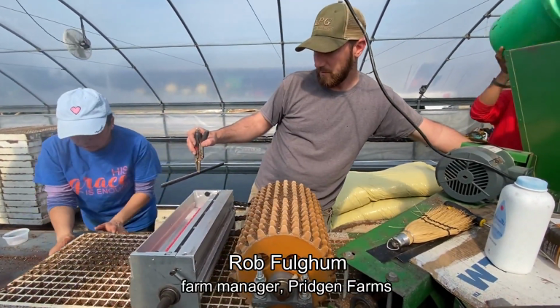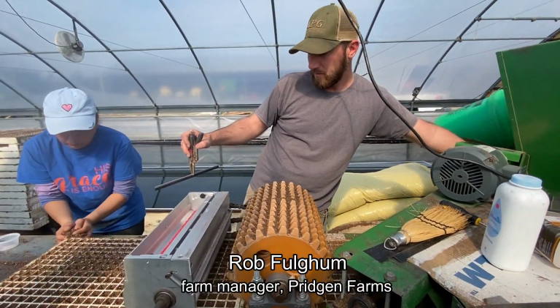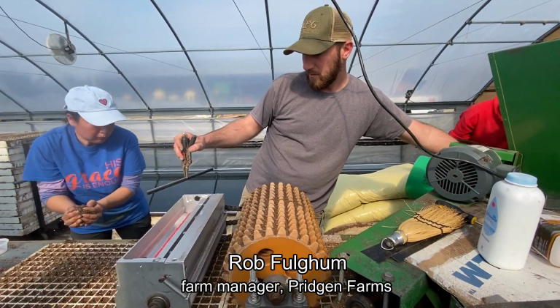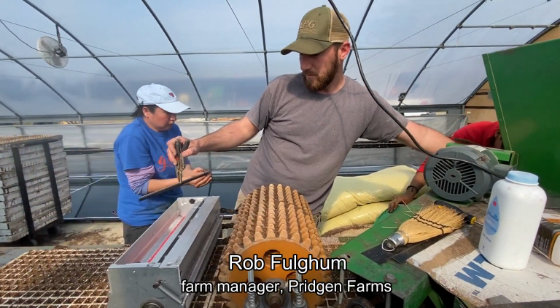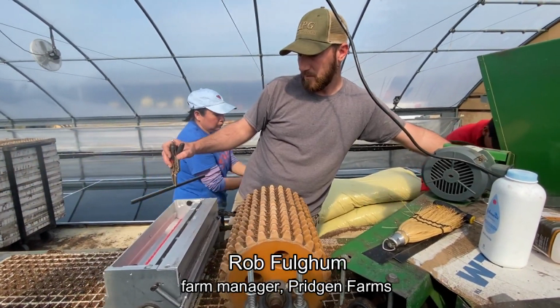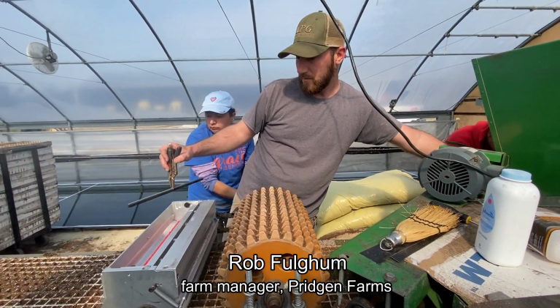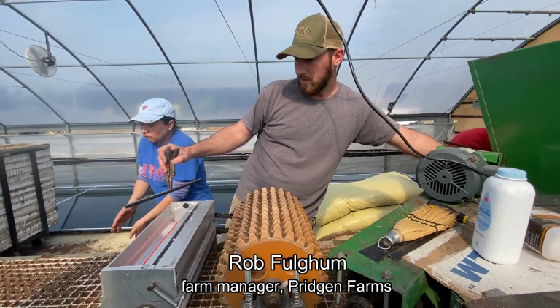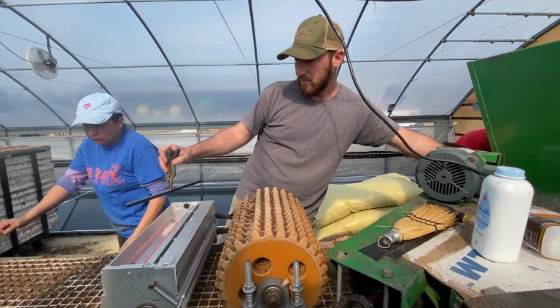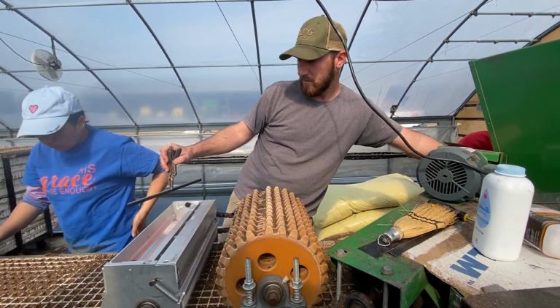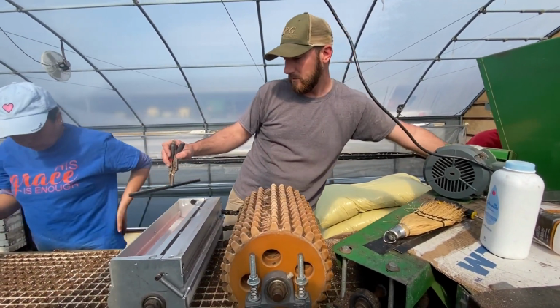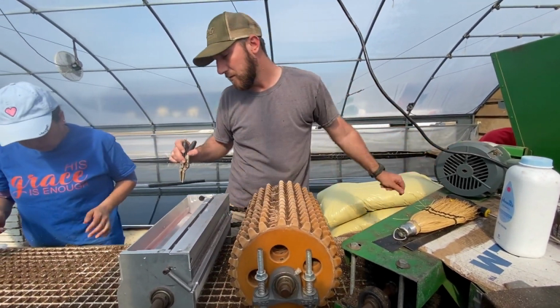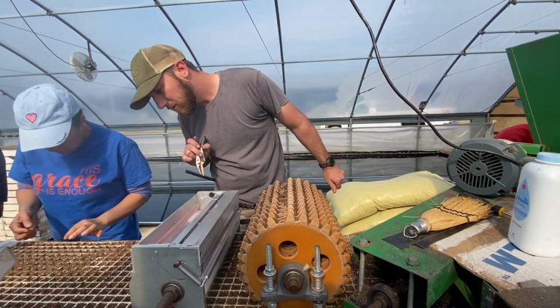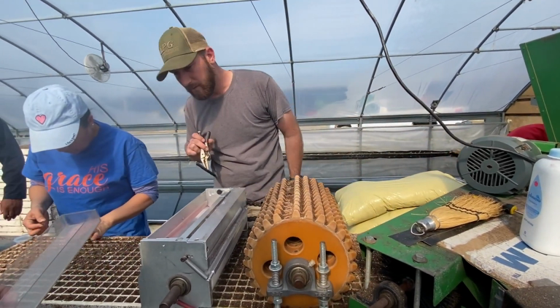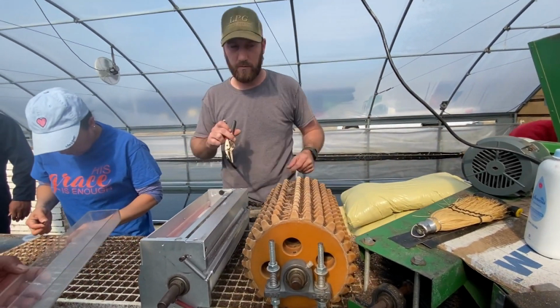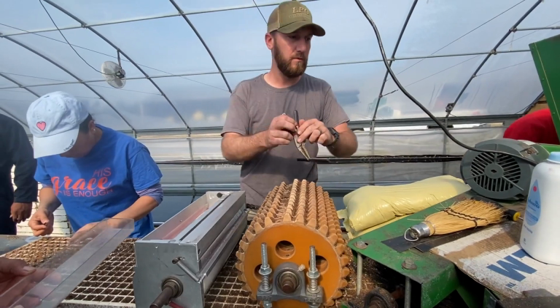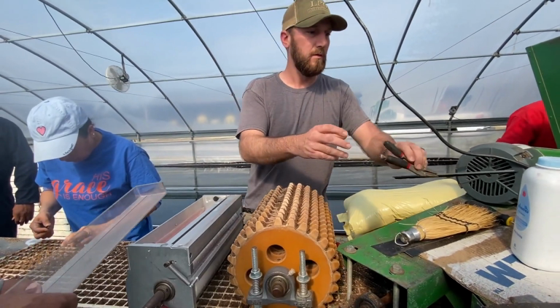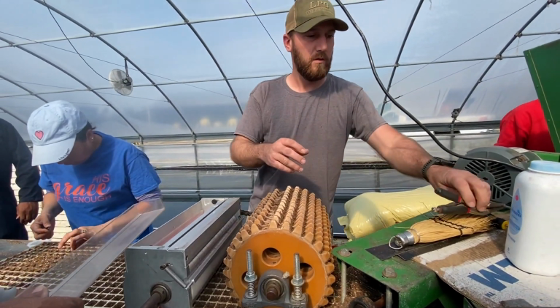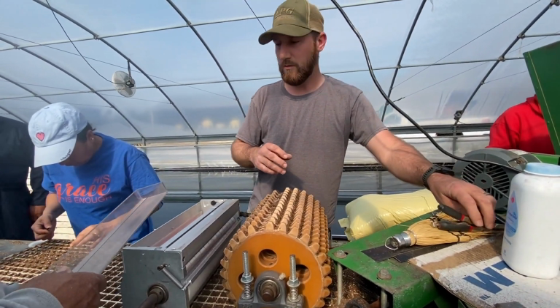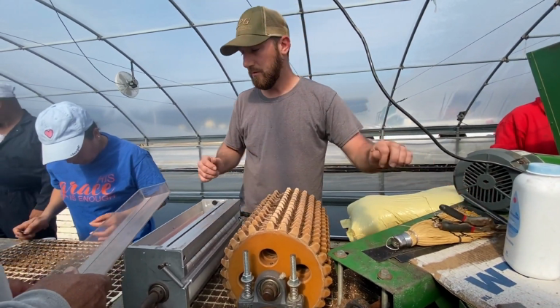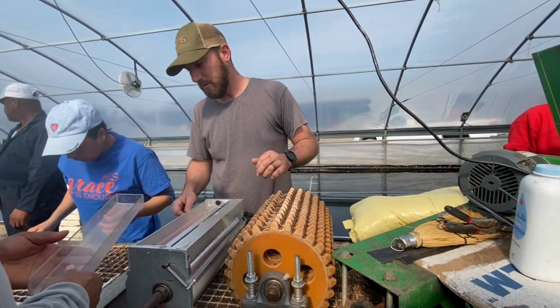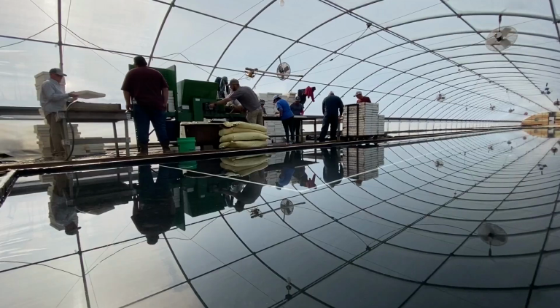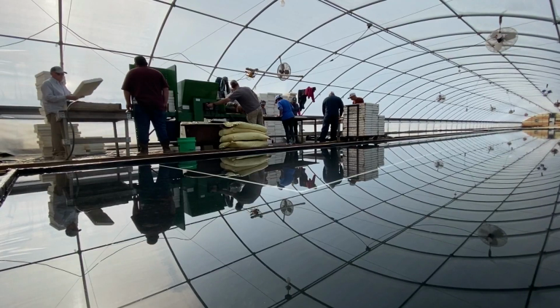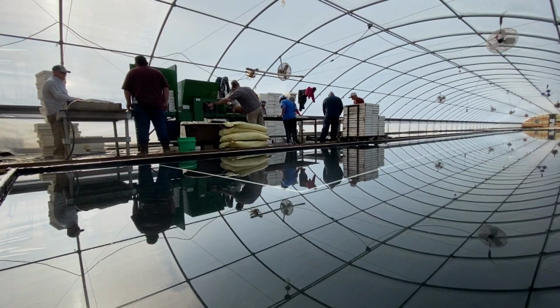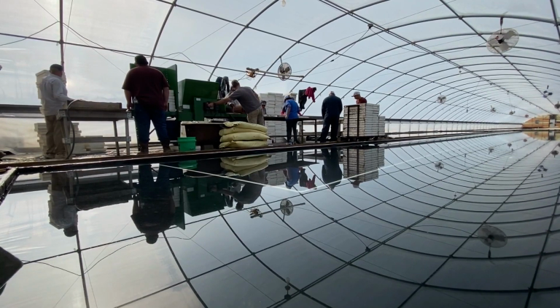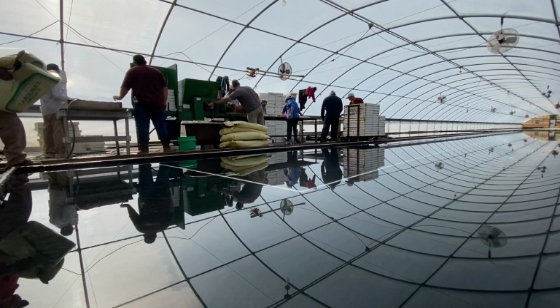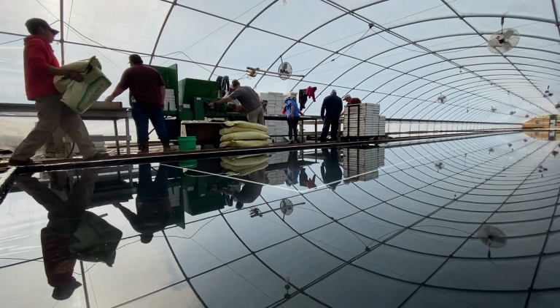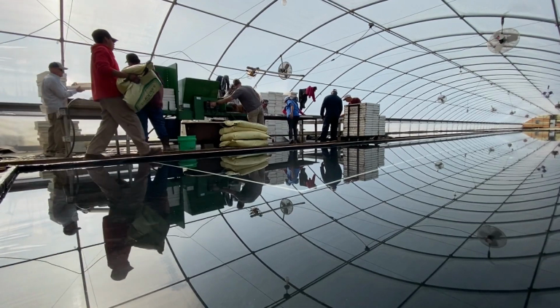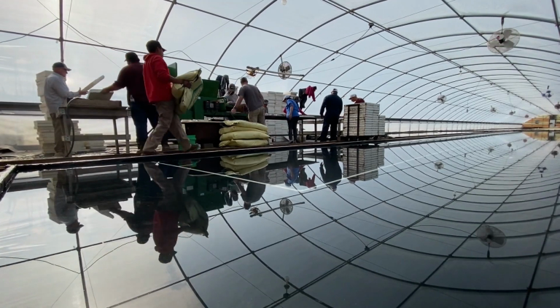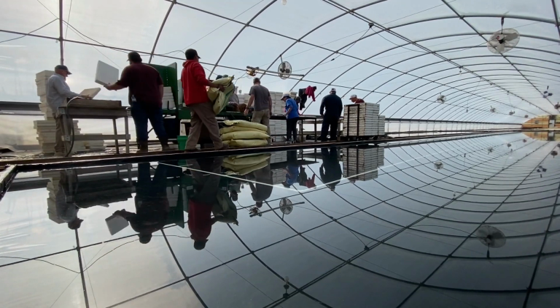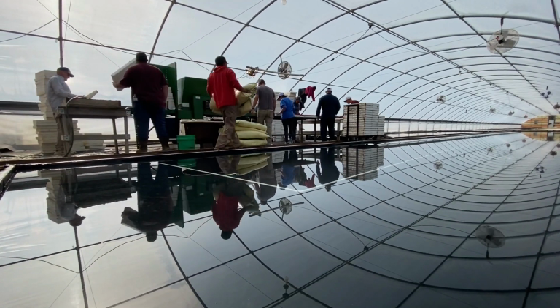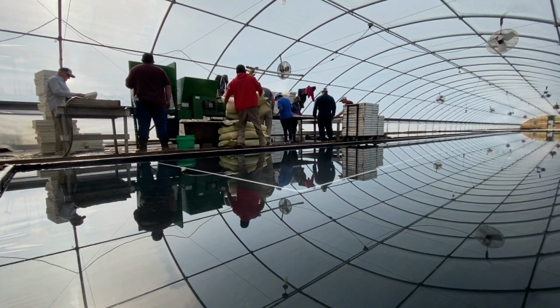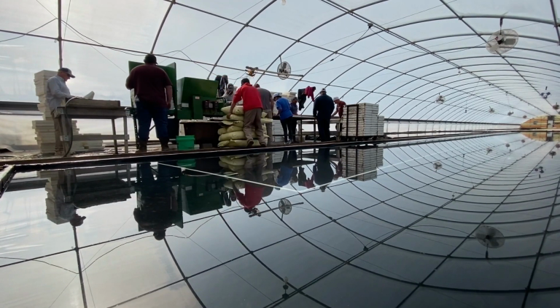This house will do roughly 175 acres, and the other house as well, and then we have one more greenhouse. So it's about 3,600 to 3,650 trays in each house, with 338 cells in each tray.